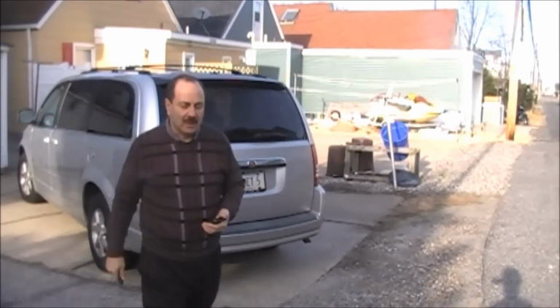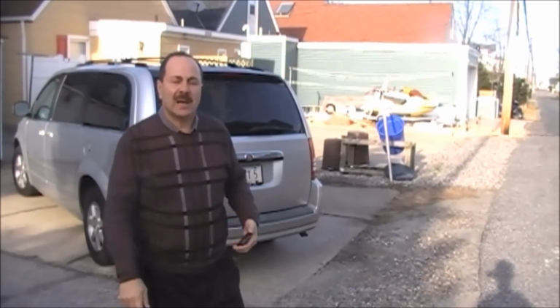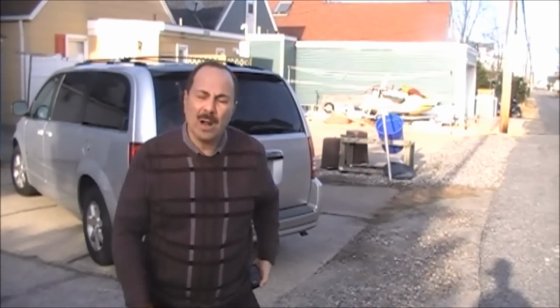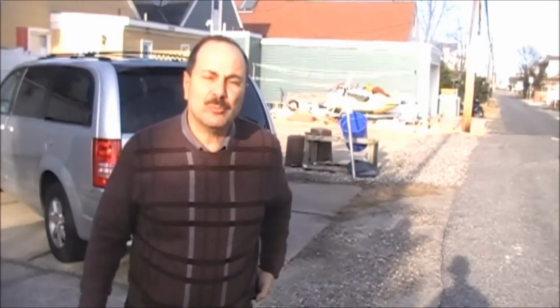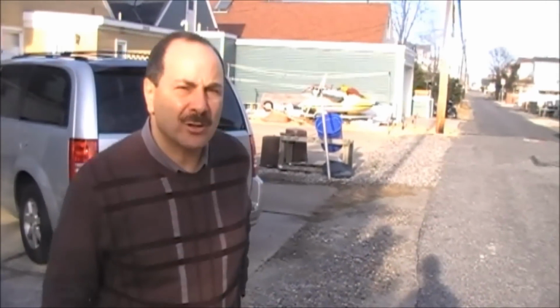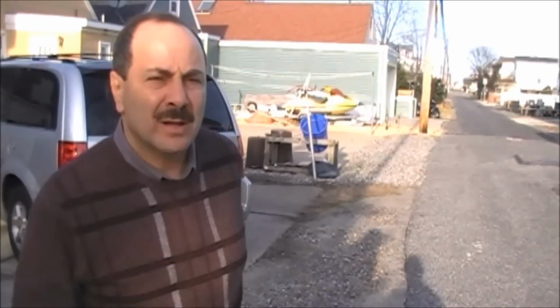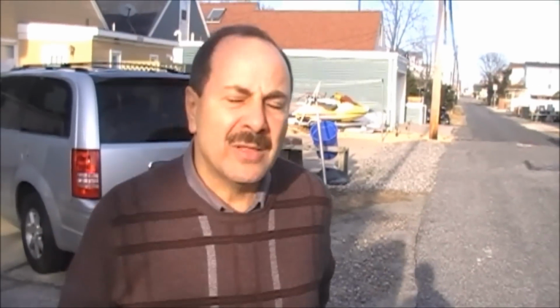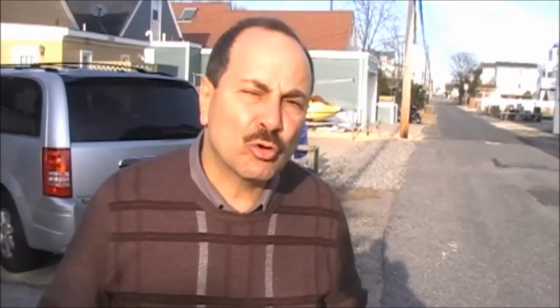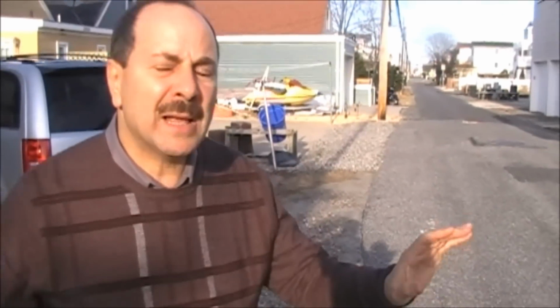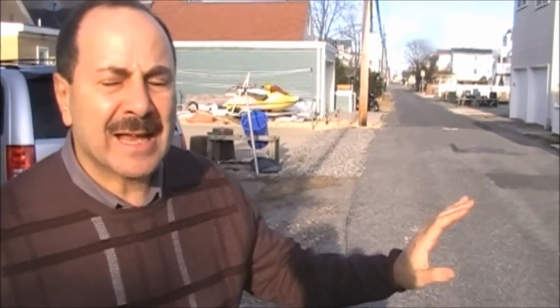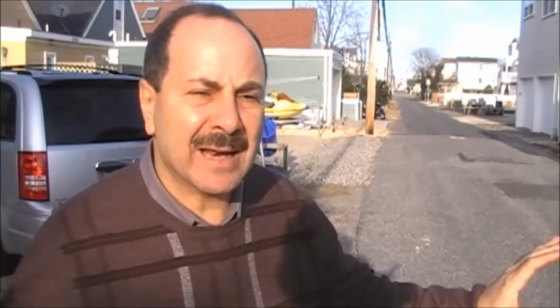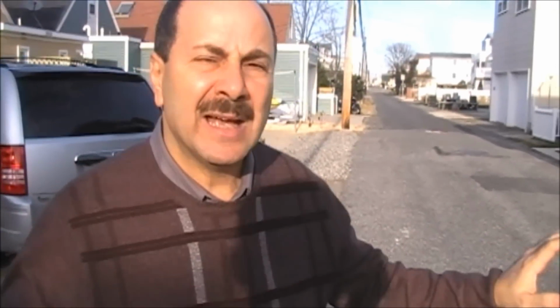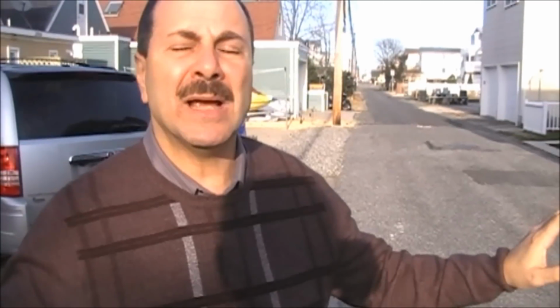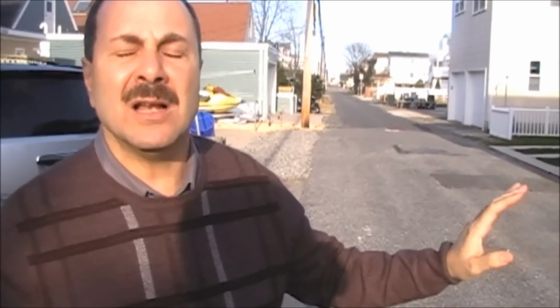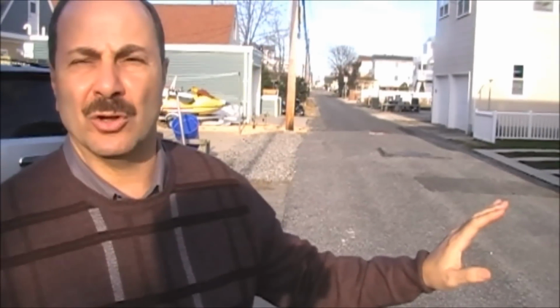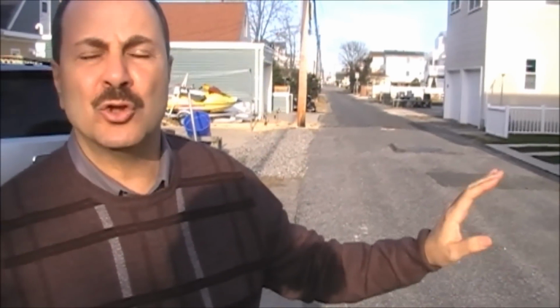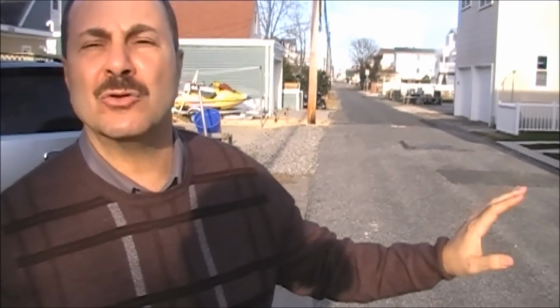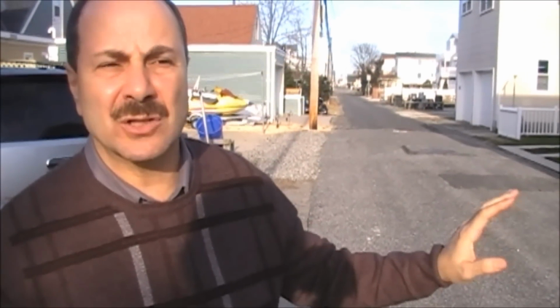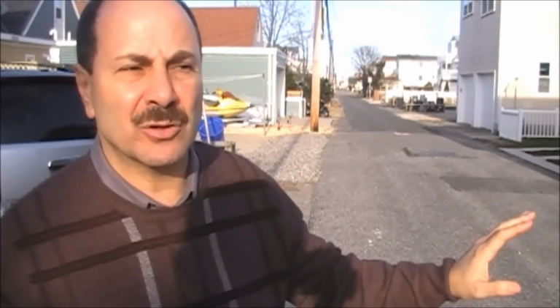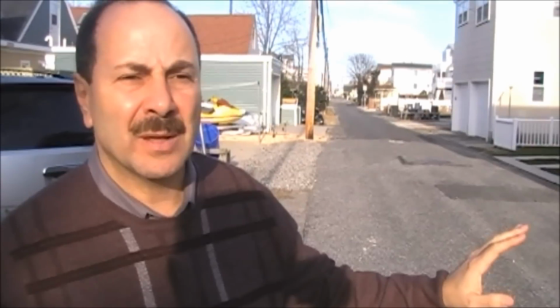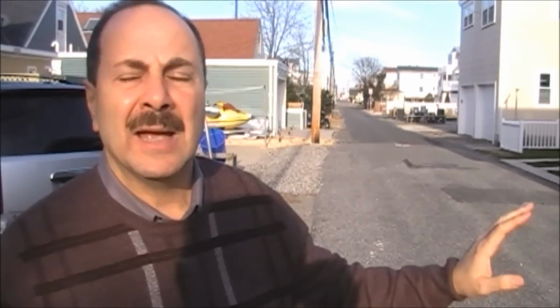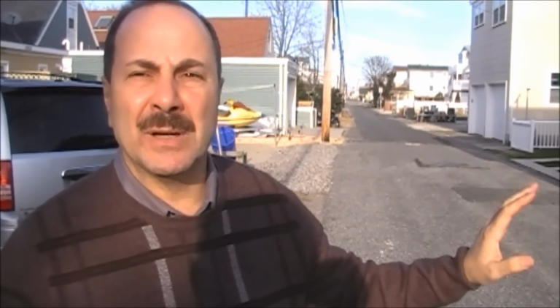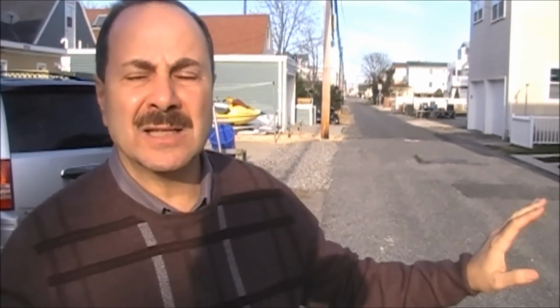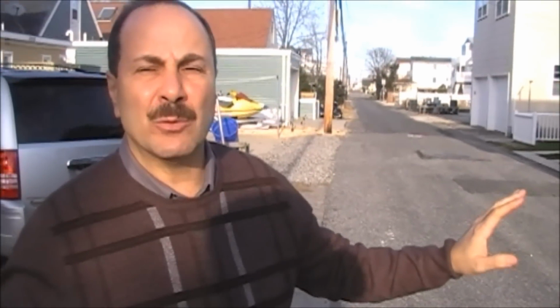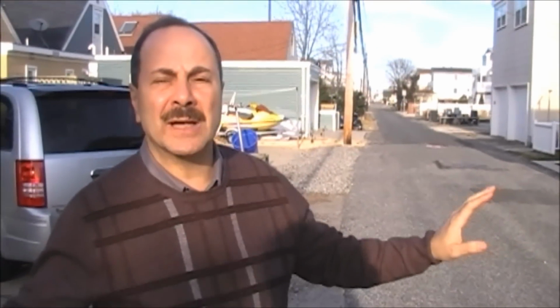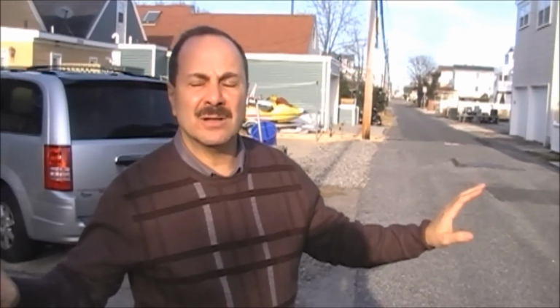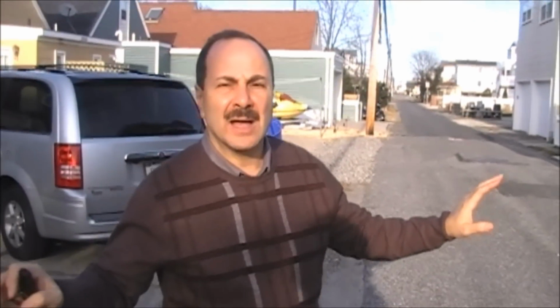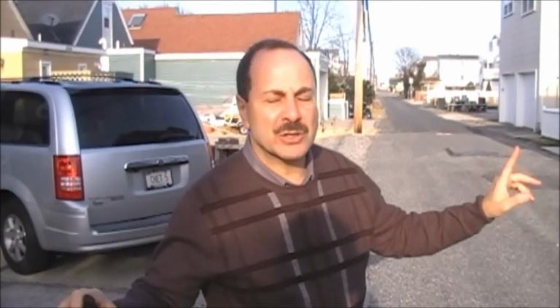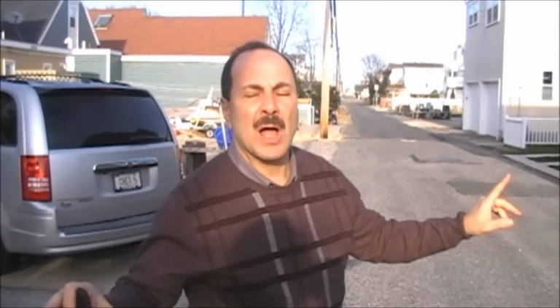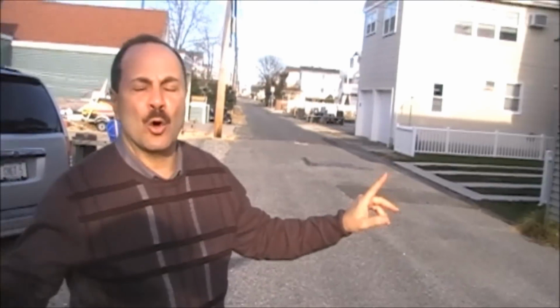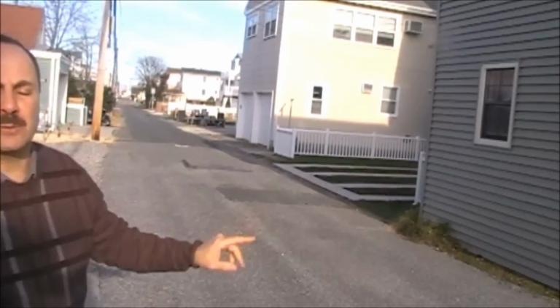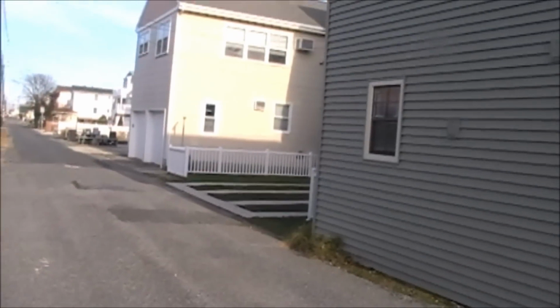This is a one-bedroom condo that is a great place to hang your hat. It's priced under $200,000. It's been redone inside with a newer kitchen, and you're going to see how cozy this place is.